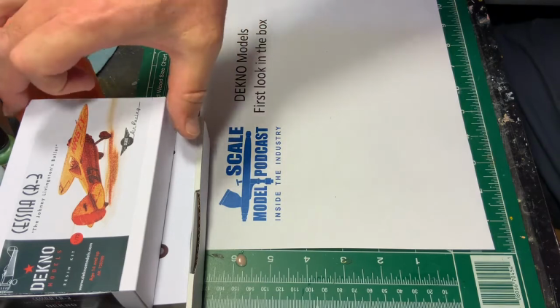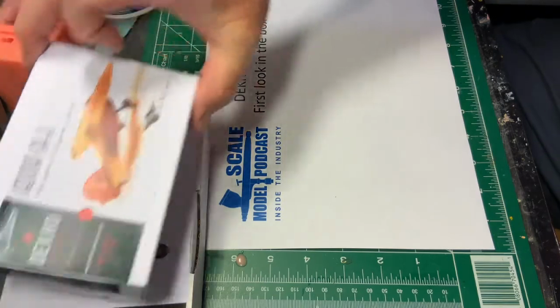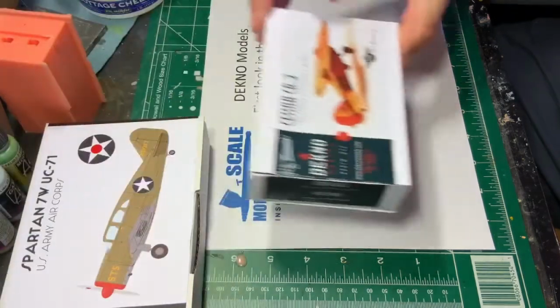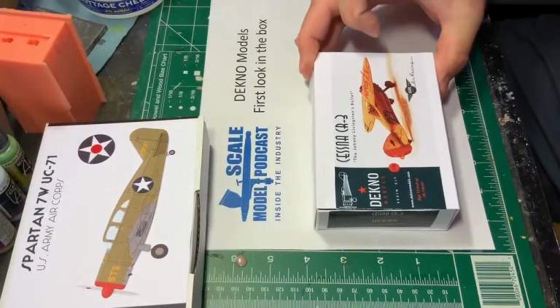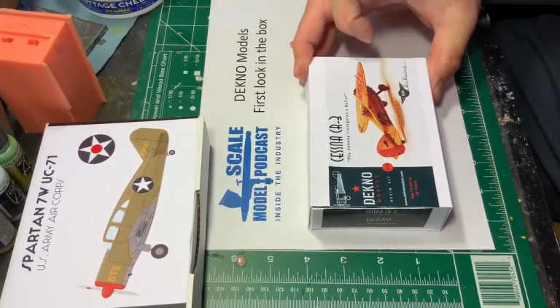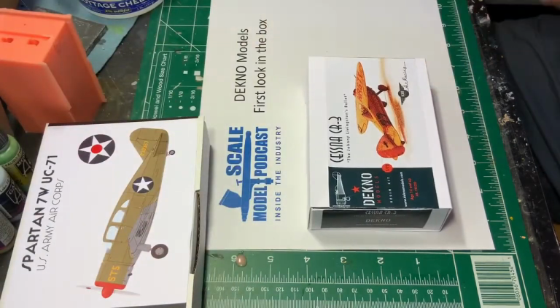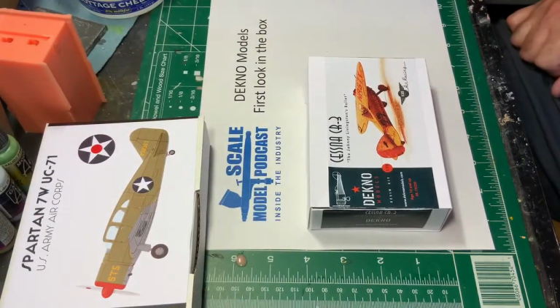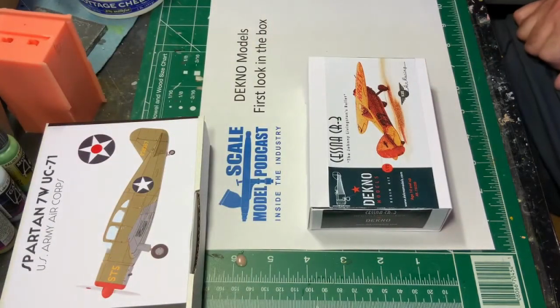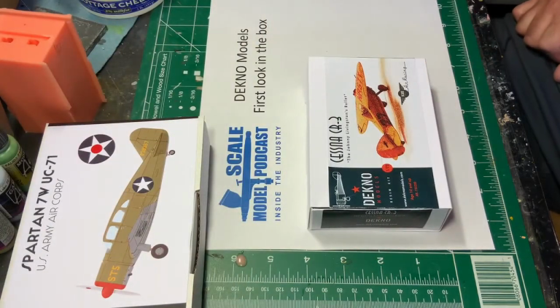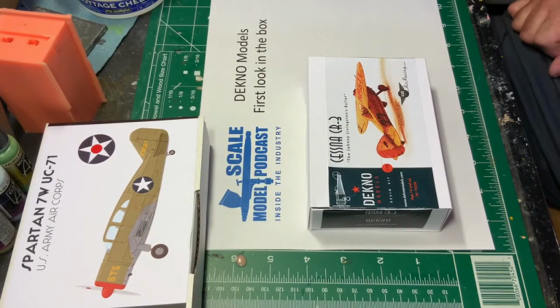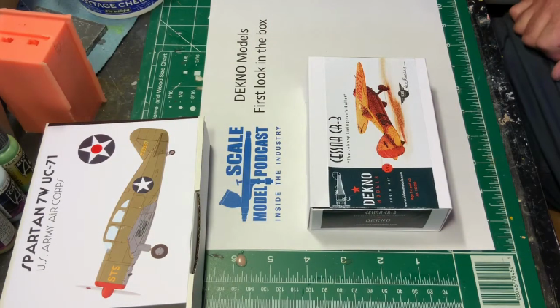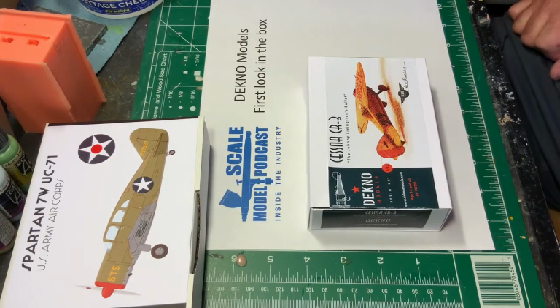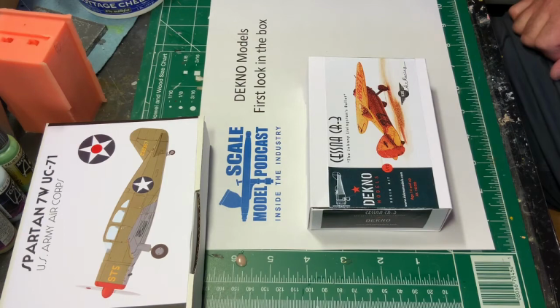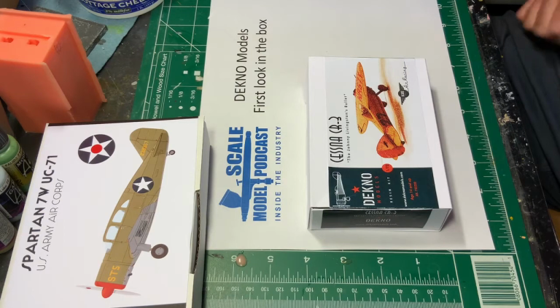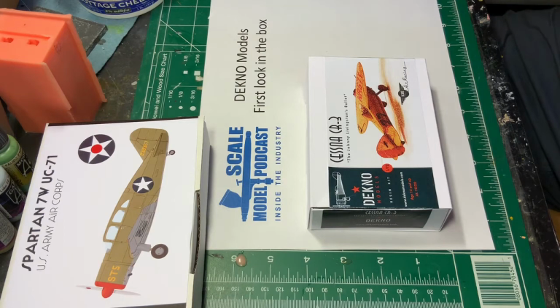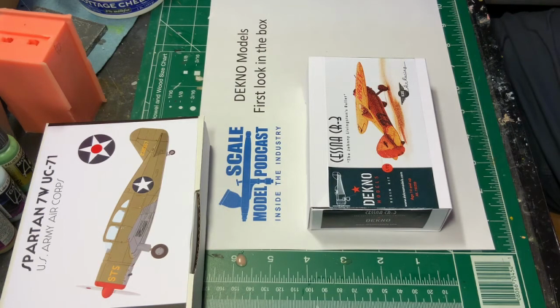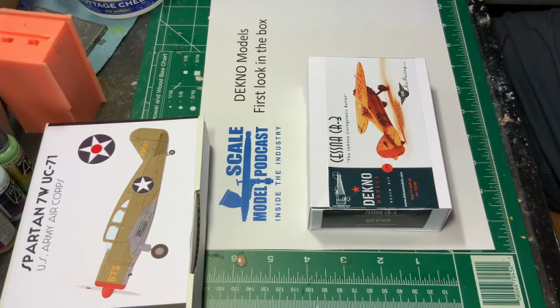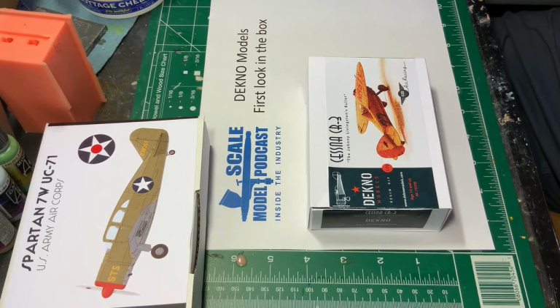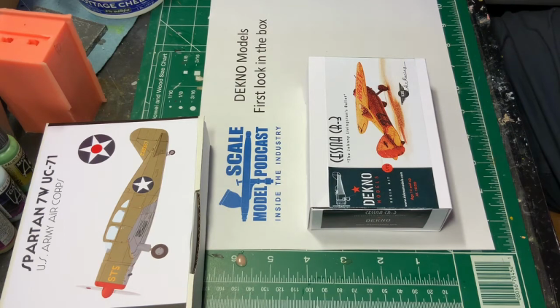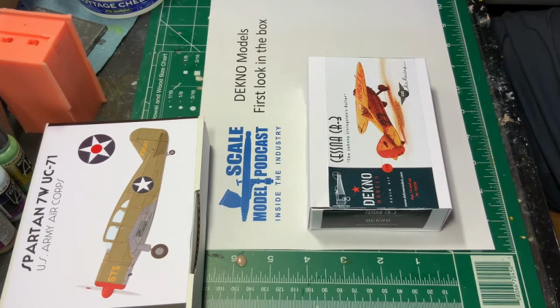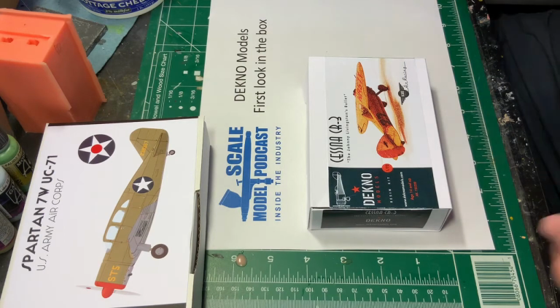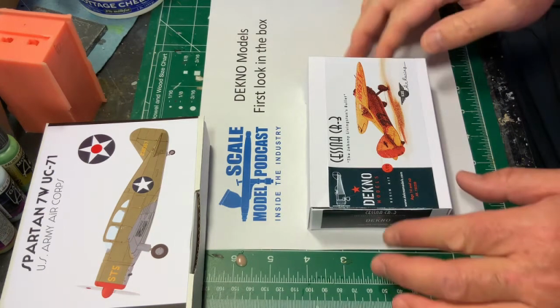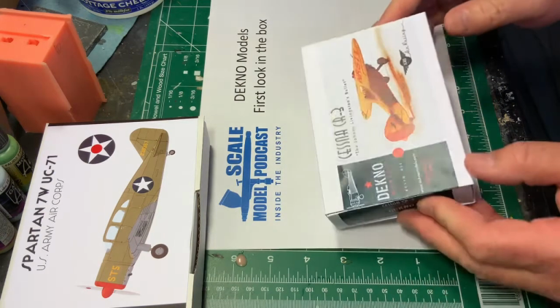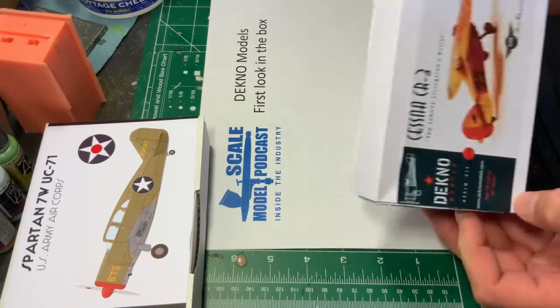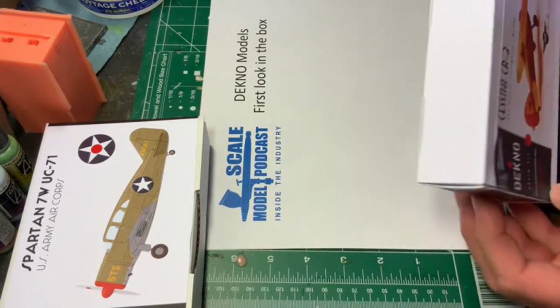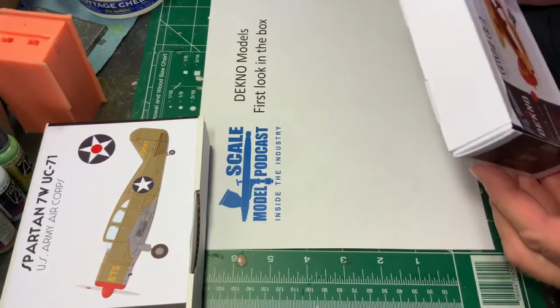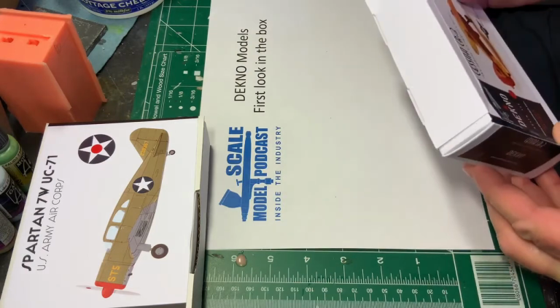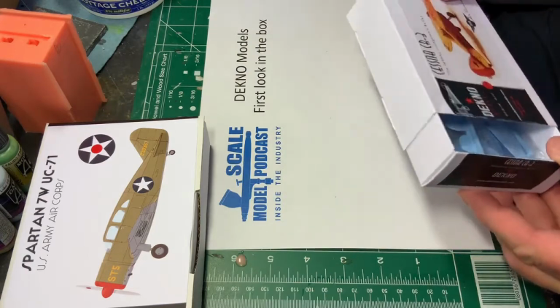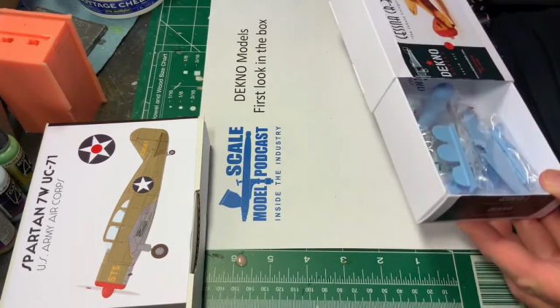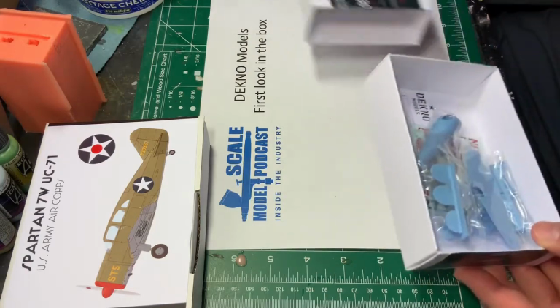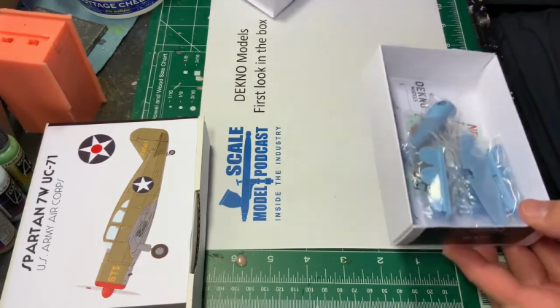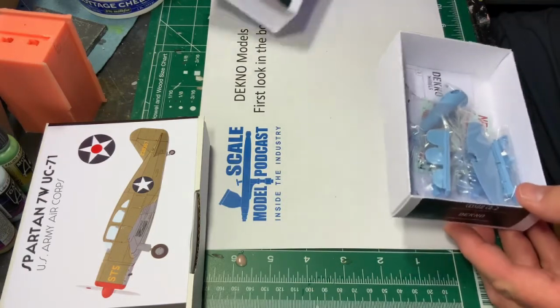But let's start with a little Cessna CR3. I usually don't do 1/70 second scale kits but I love these little racers and this one might be kind of fun. So let's have a look.